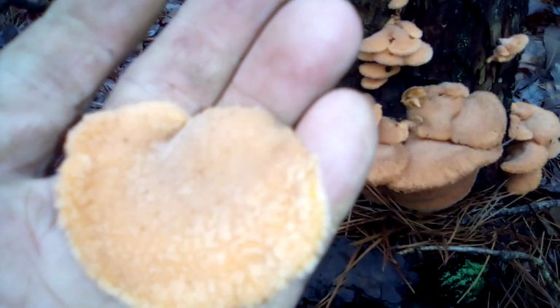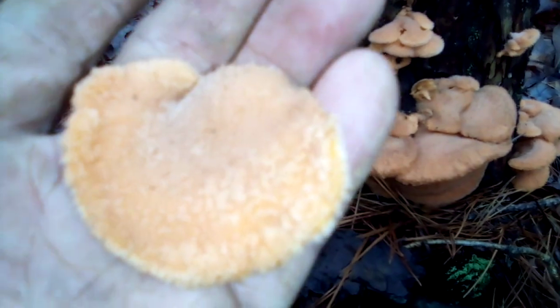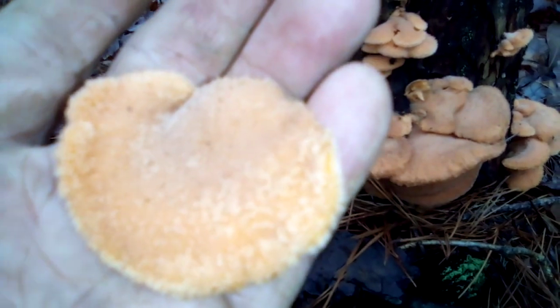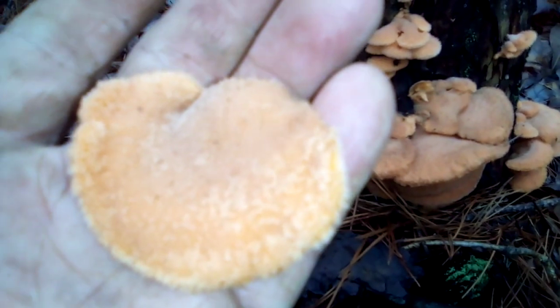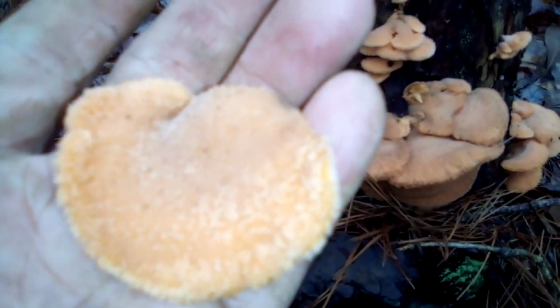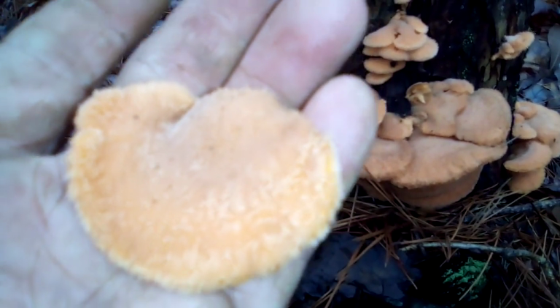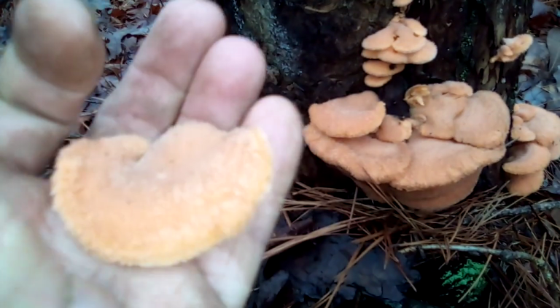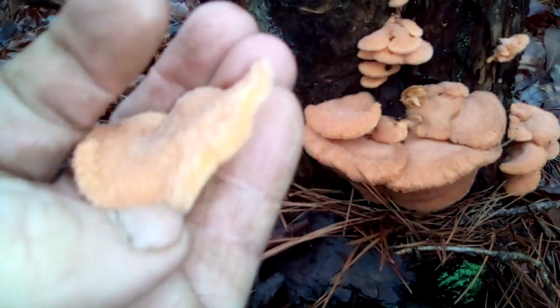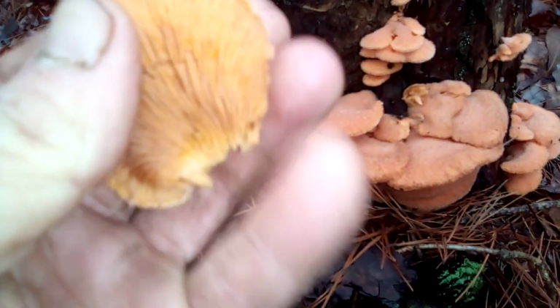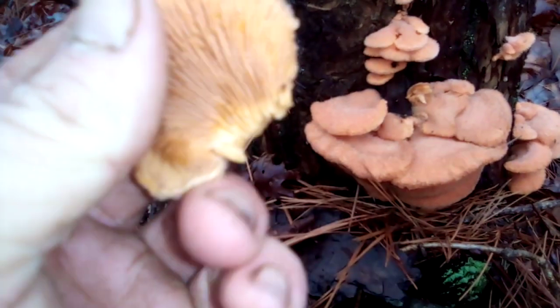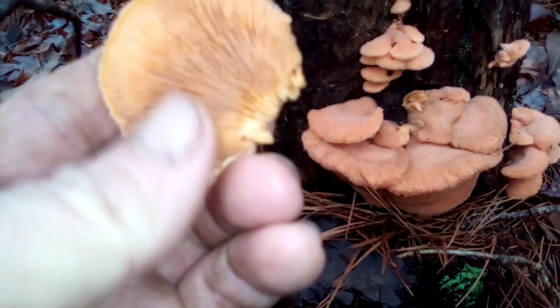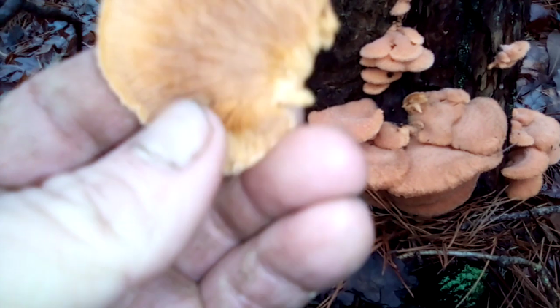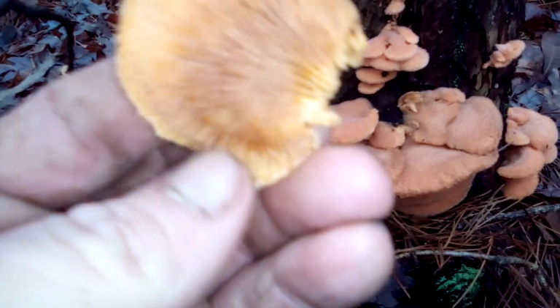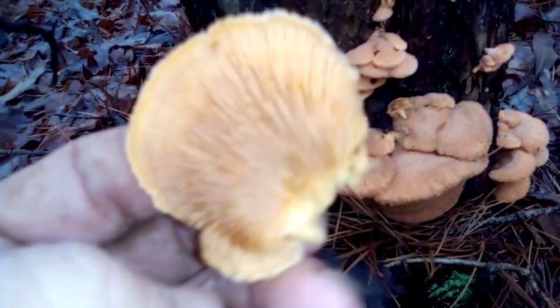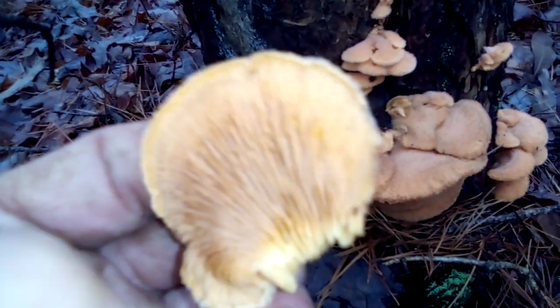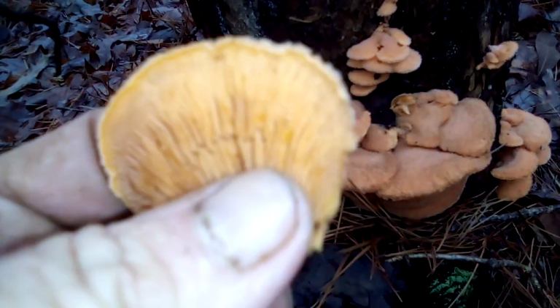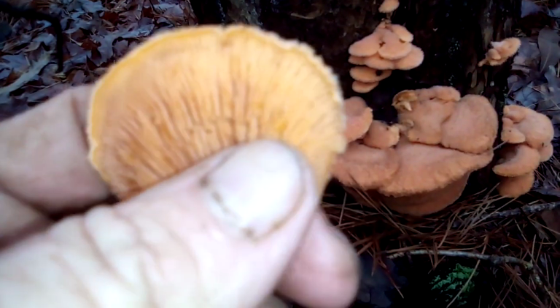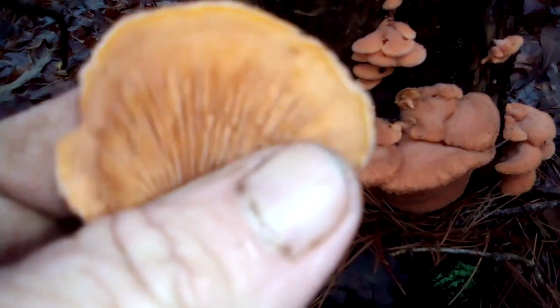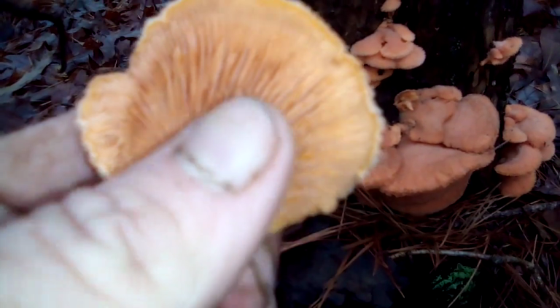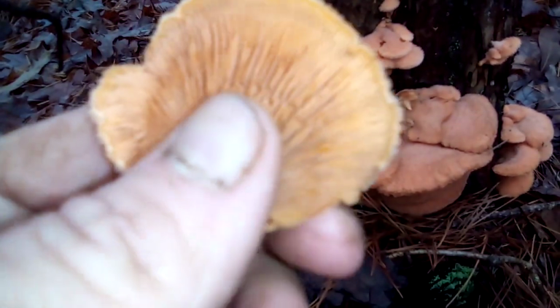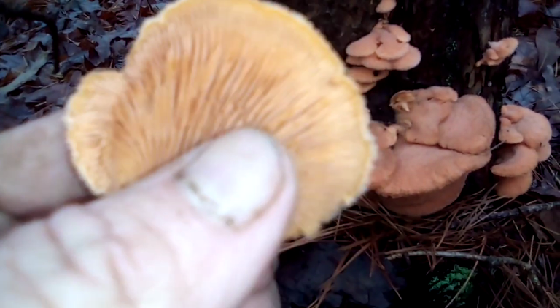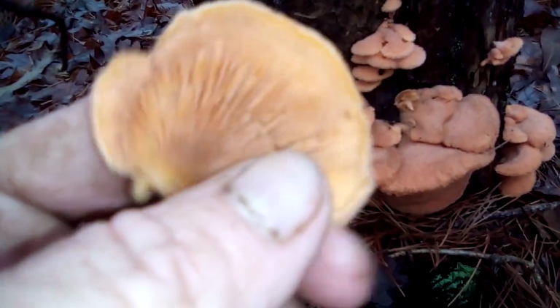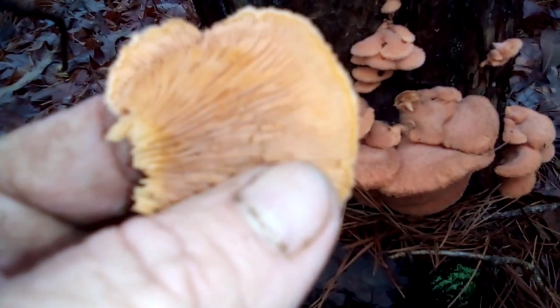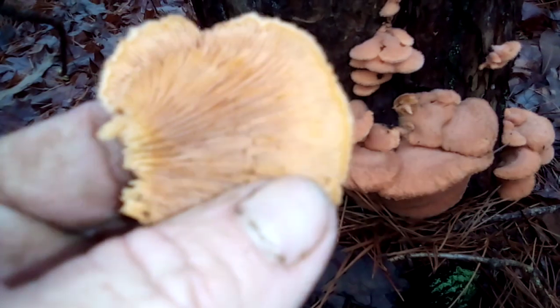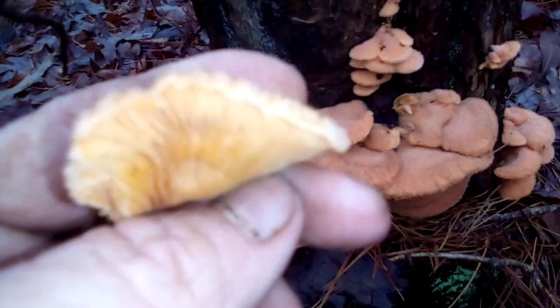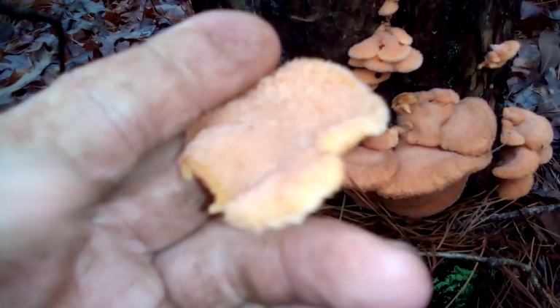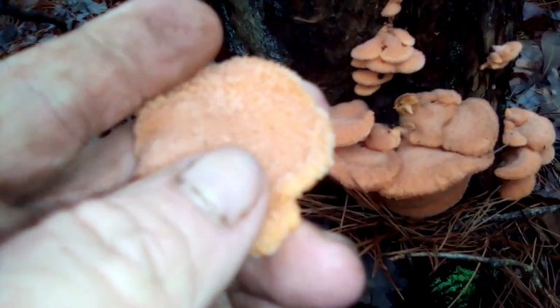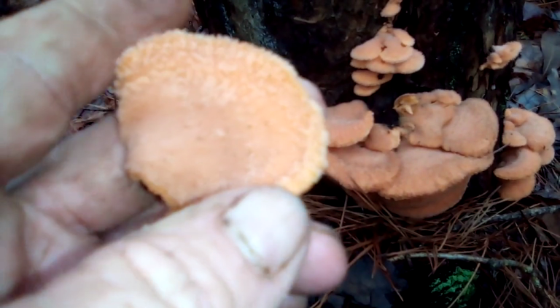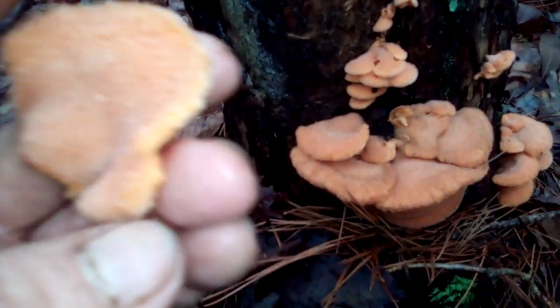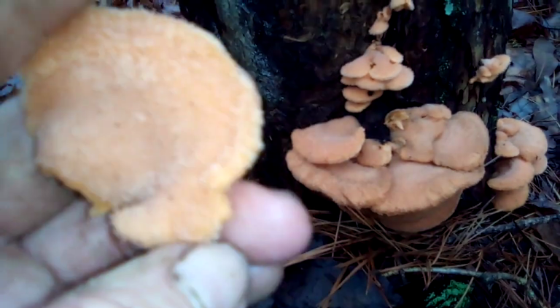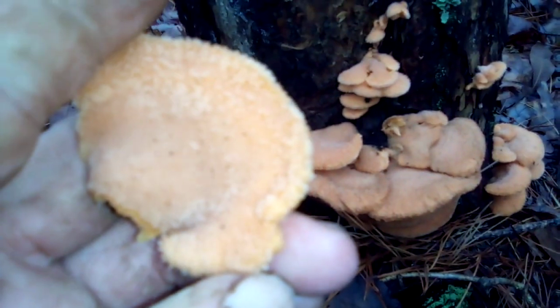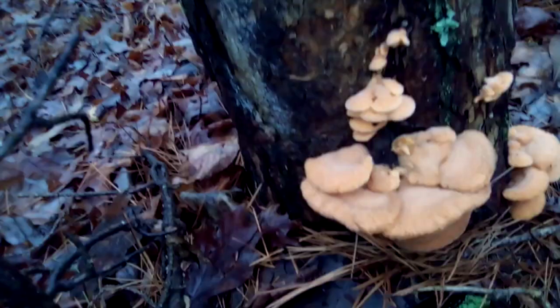It is eaten in Asian countries, but it's considered inedible by most standards. It's not toxic though, and a lot of Asians do eat it. It's also called a stinking mushroom — the stinking oyster.